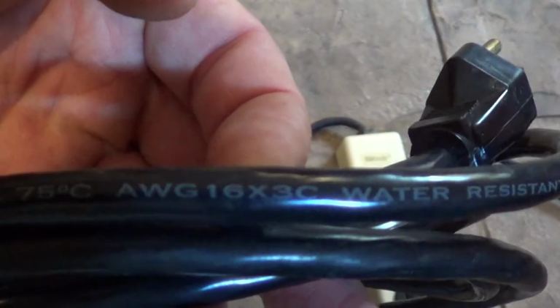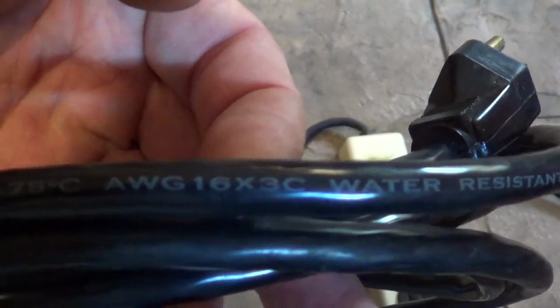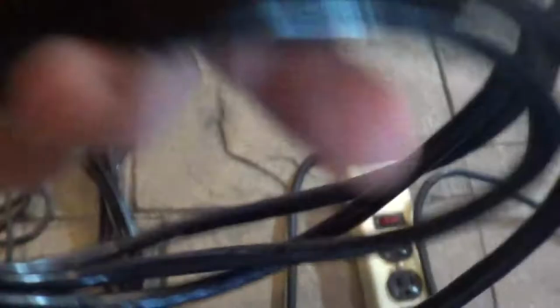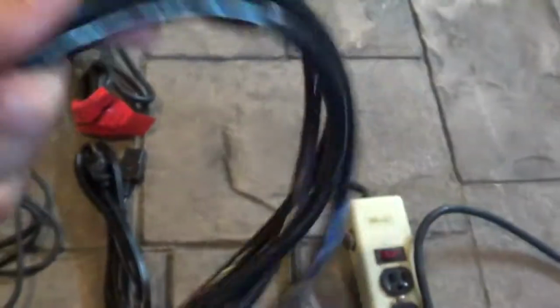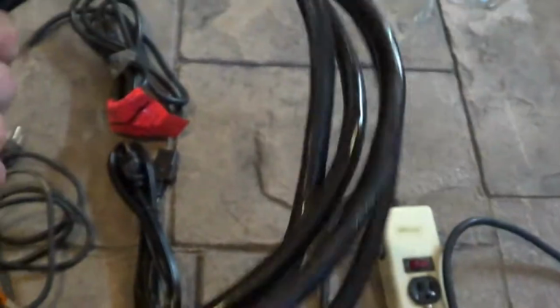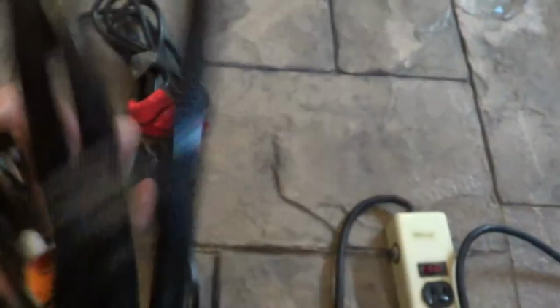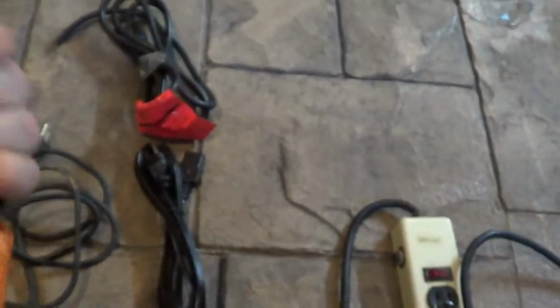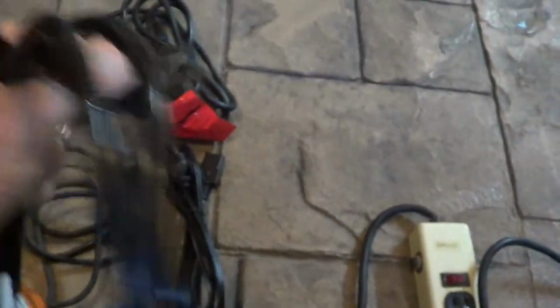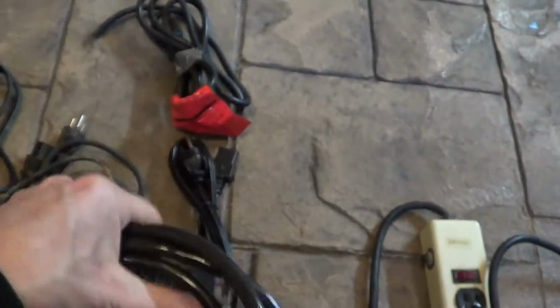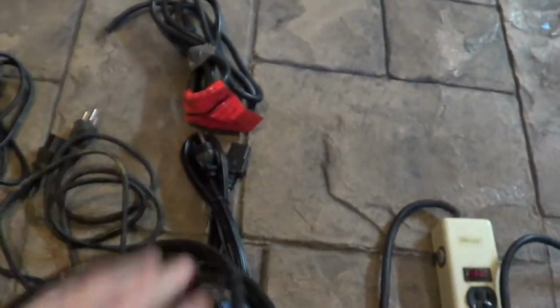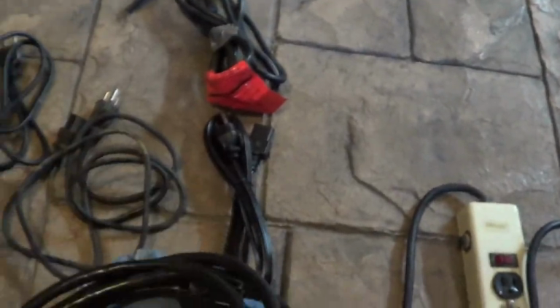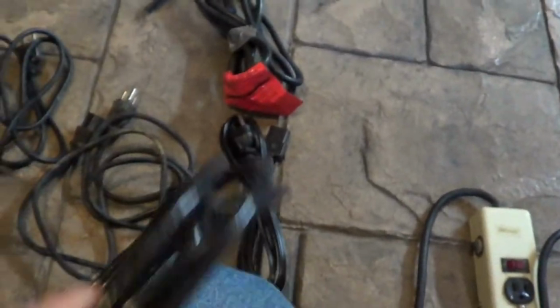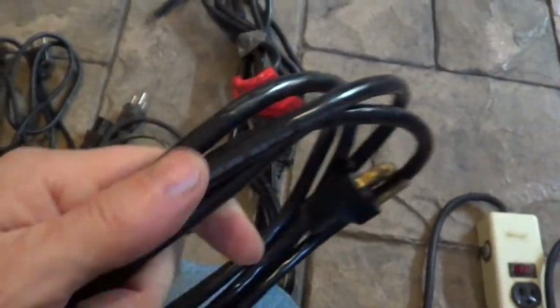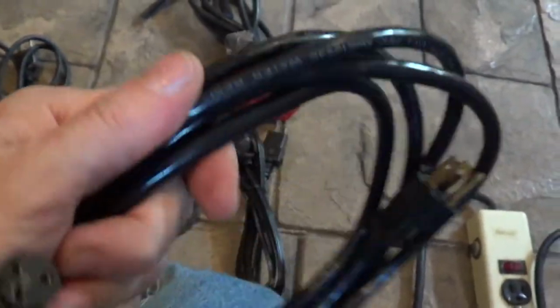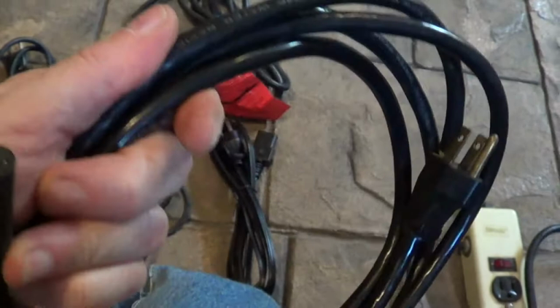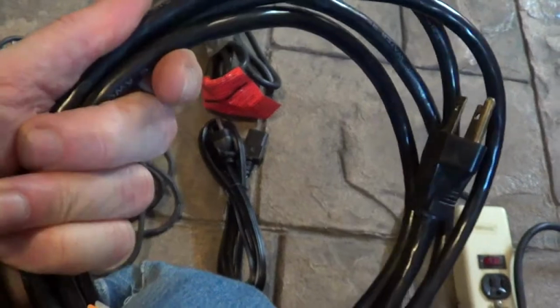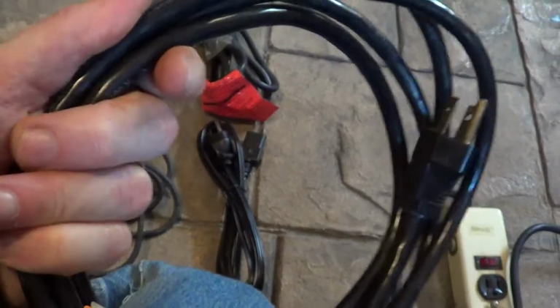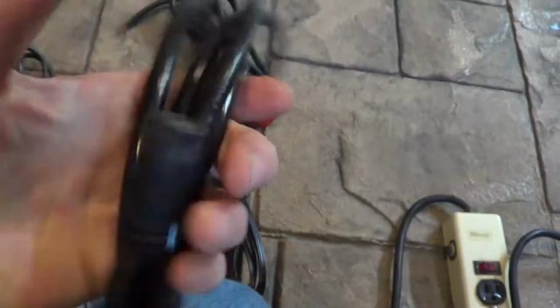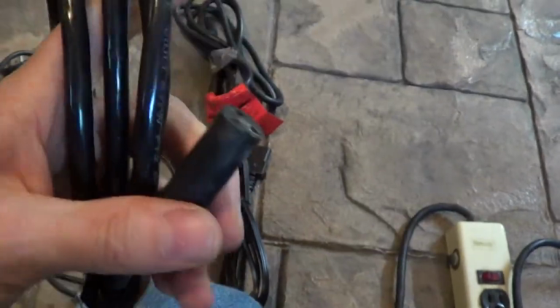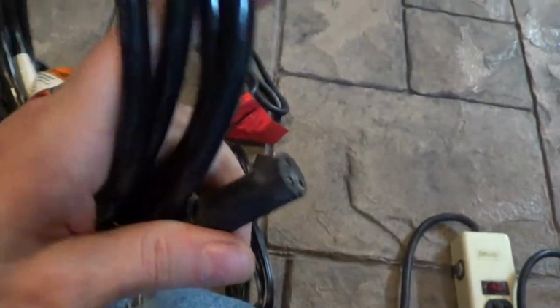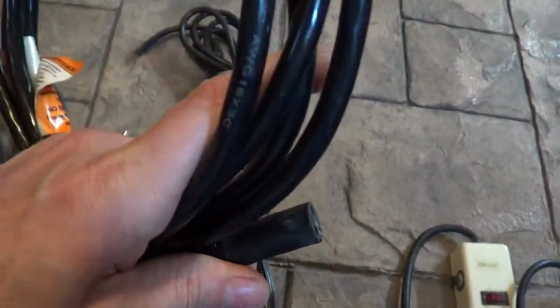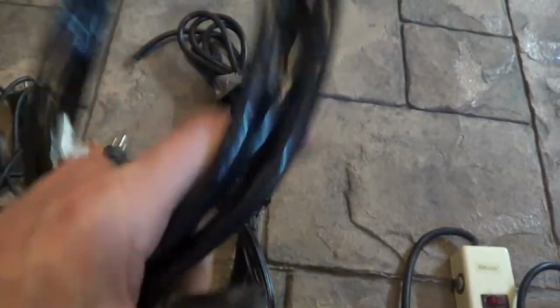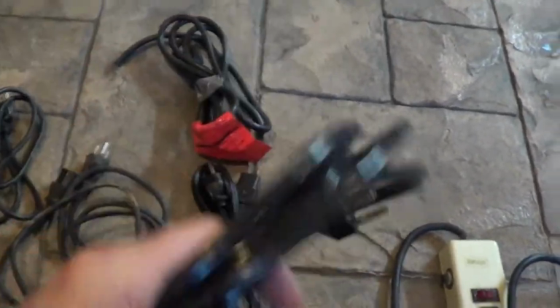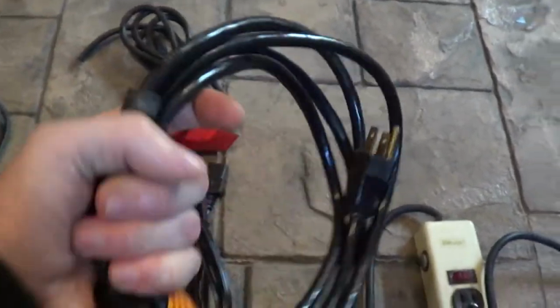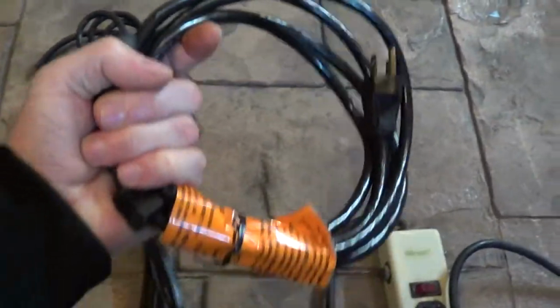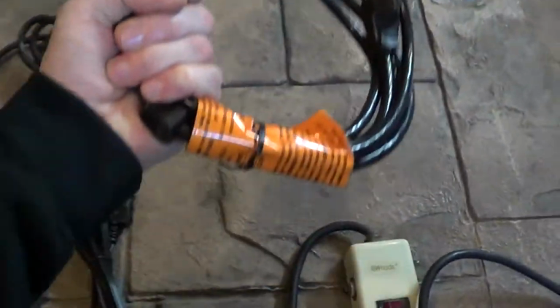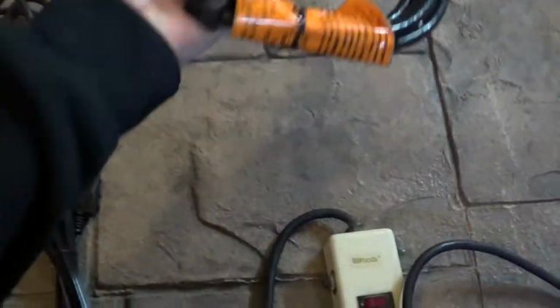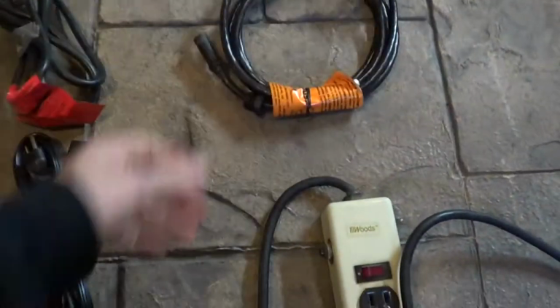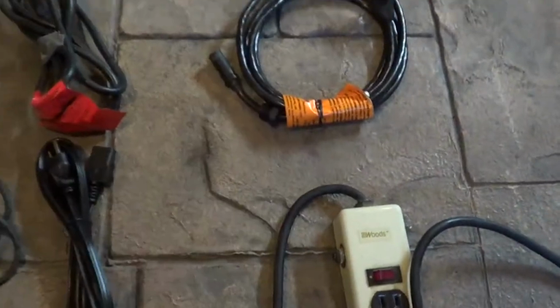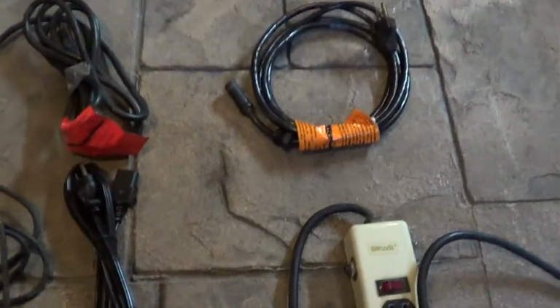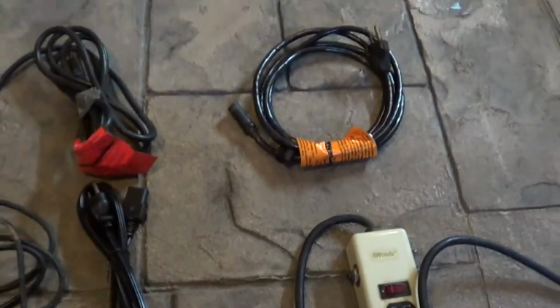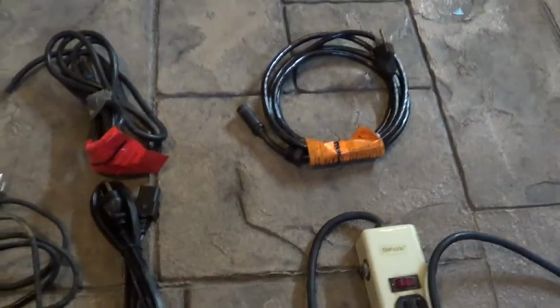16 gauge — this is pretty heavy duty. I think this will be all right. I'm sure anything's better than what's on it. That's the cord.